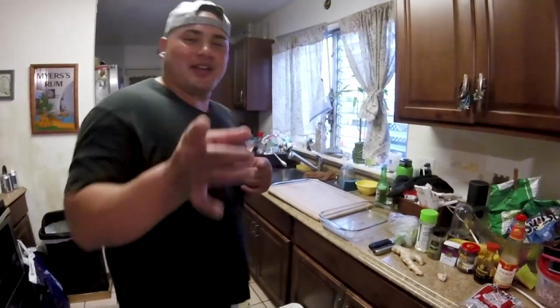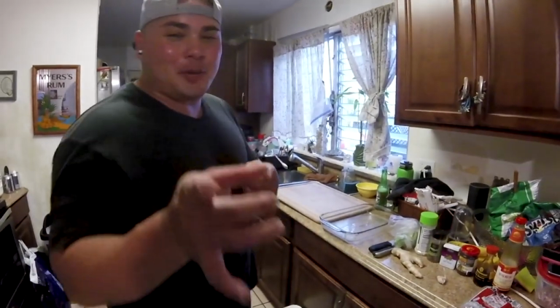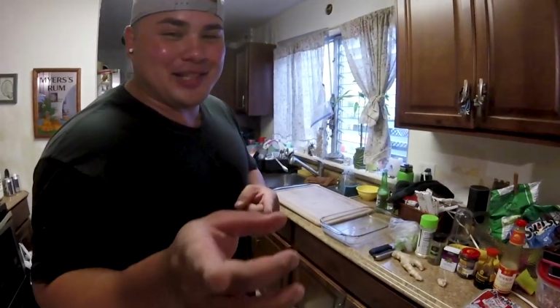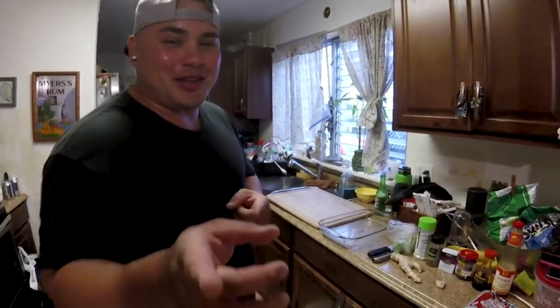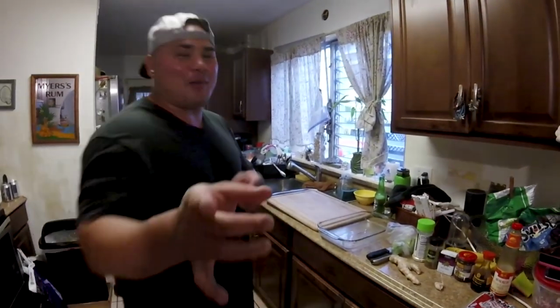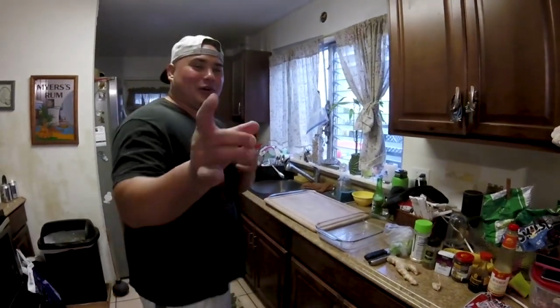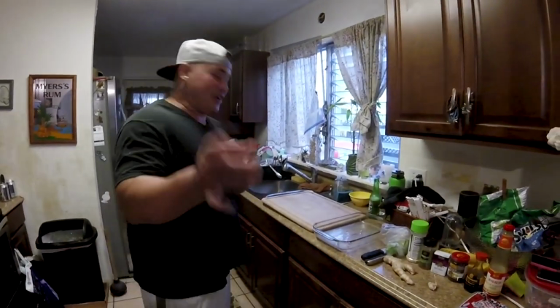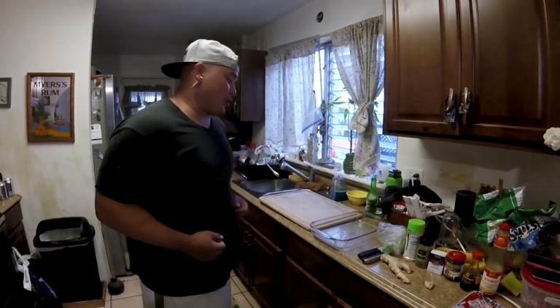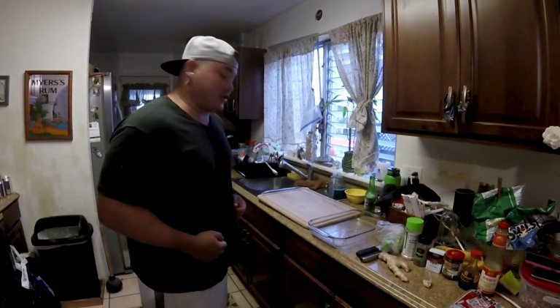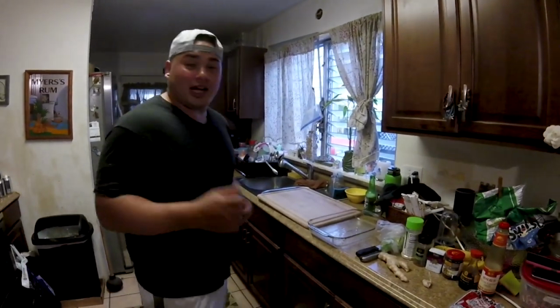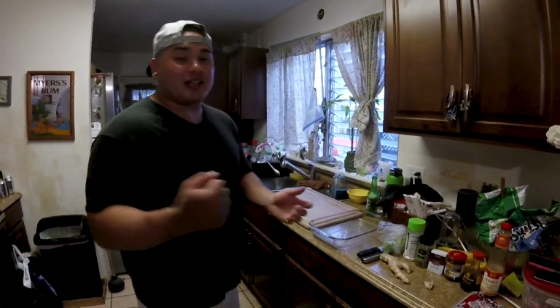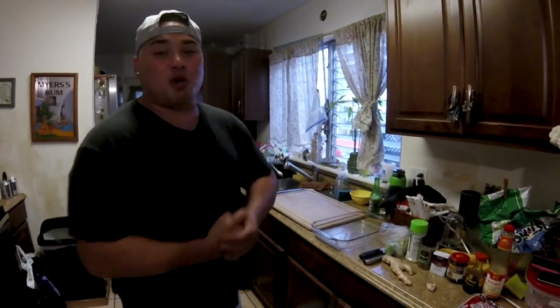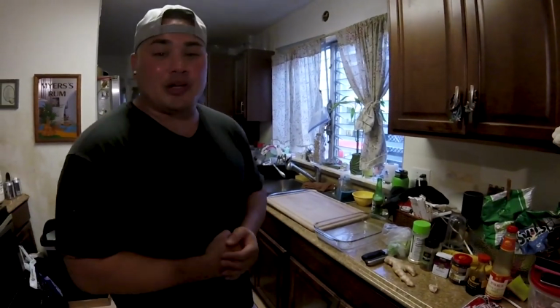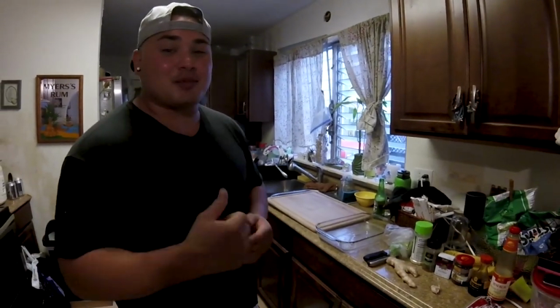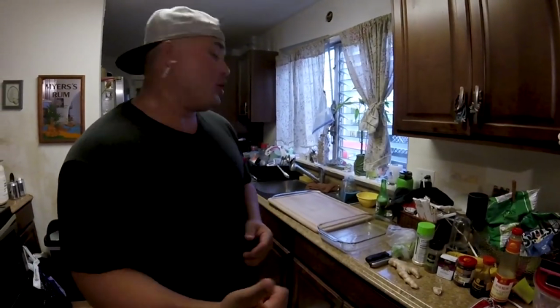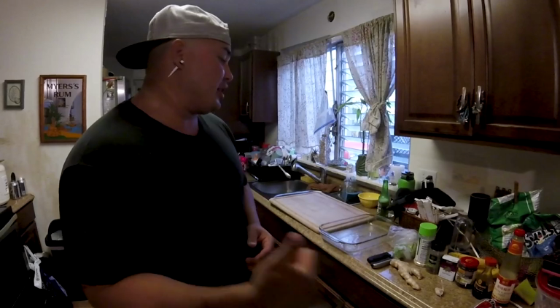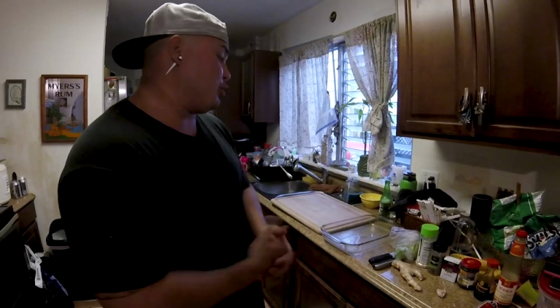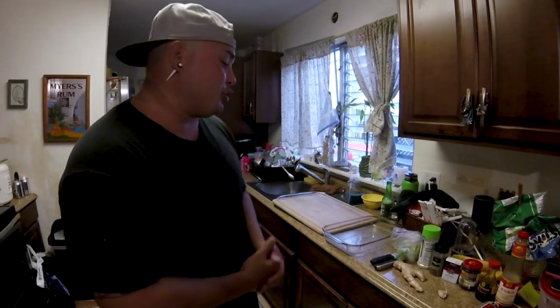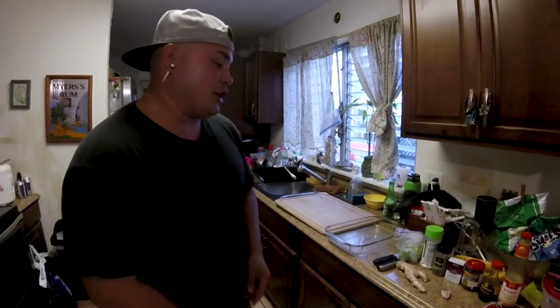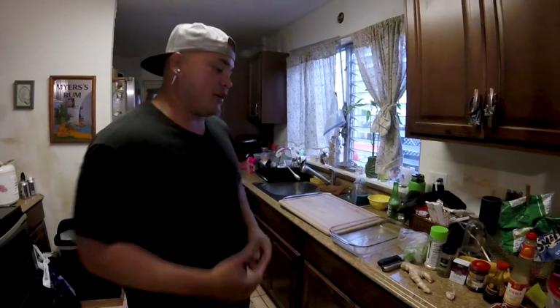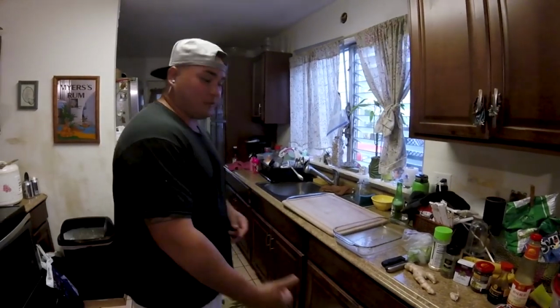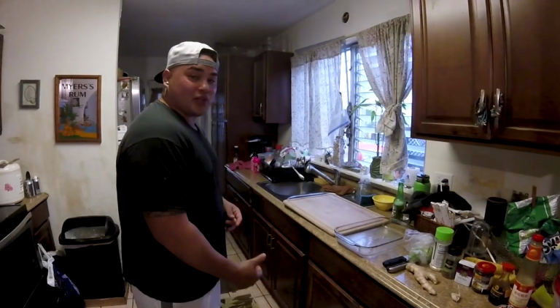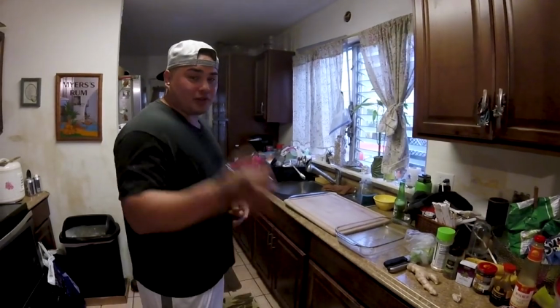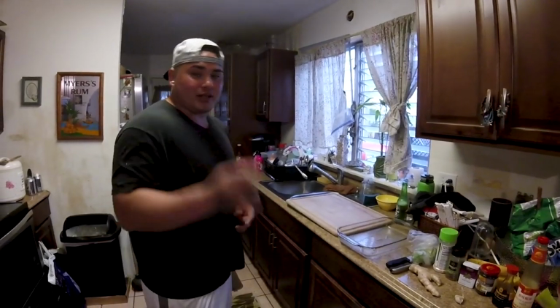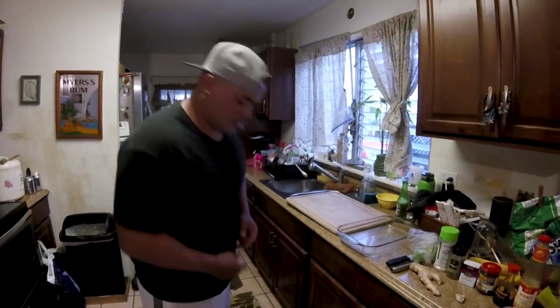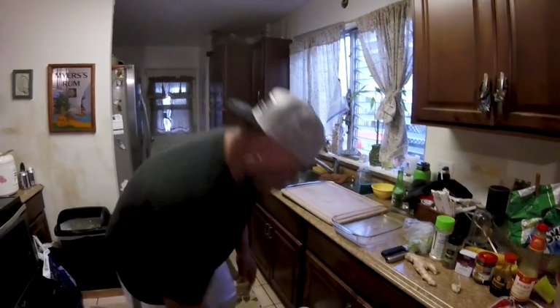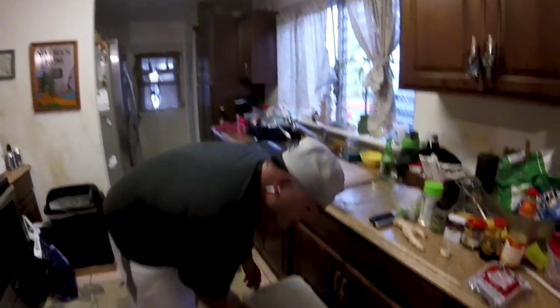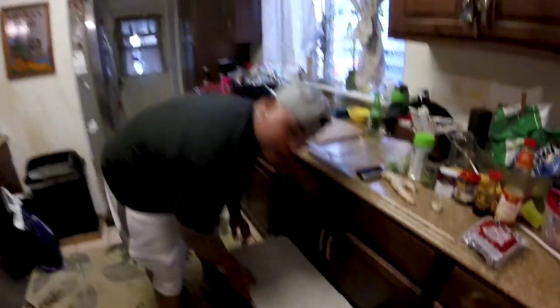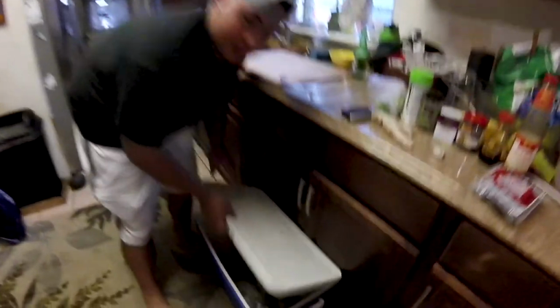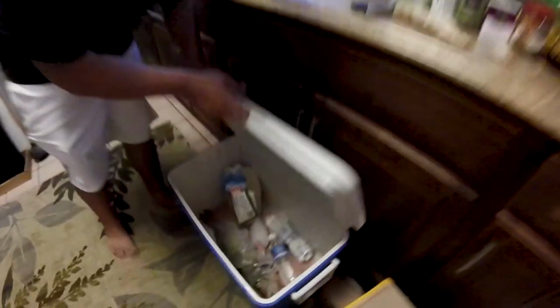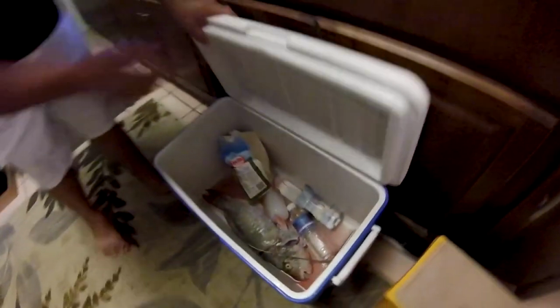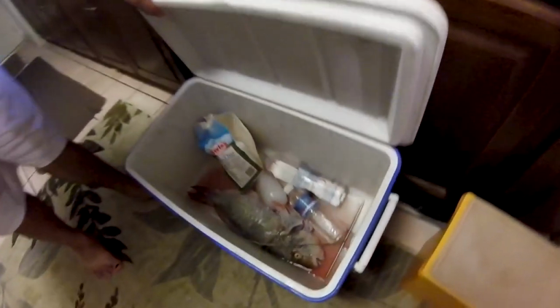Happy Chevy coming at you with another episode of Fish and Grill. So we got lucky this morning — we got some Uhu's, we got some fryers. But tonight, this was our menu.